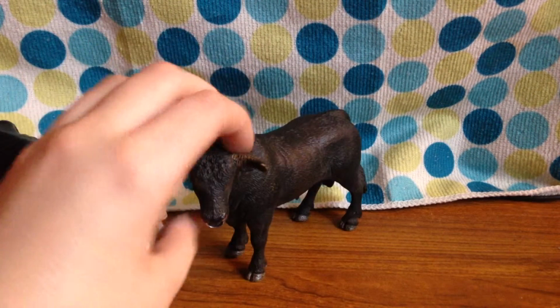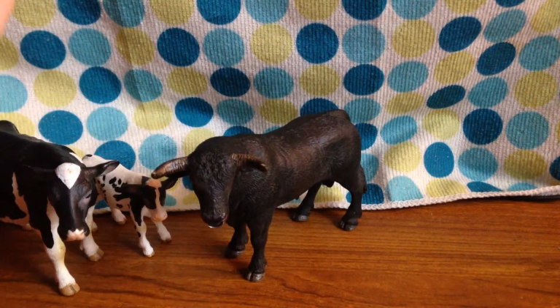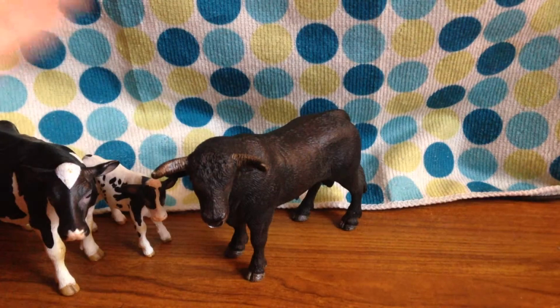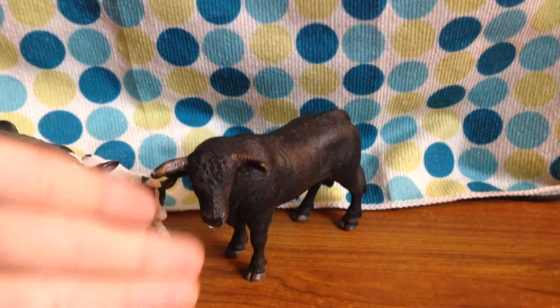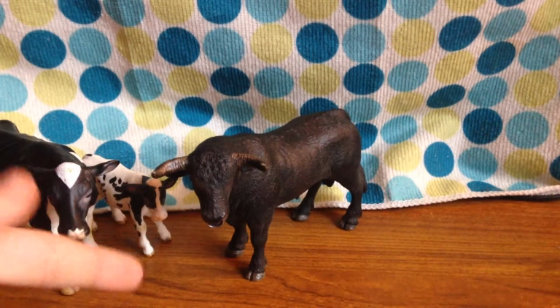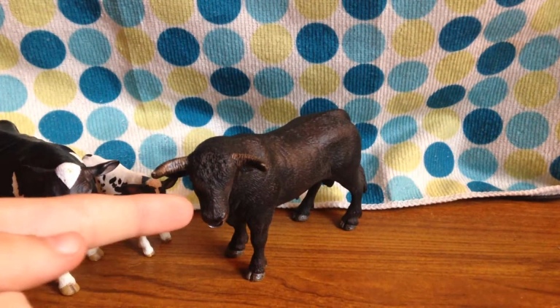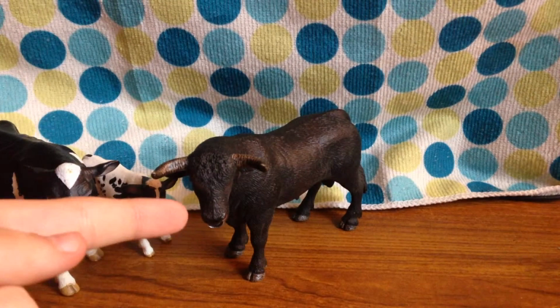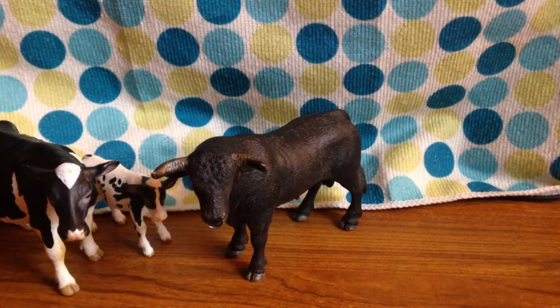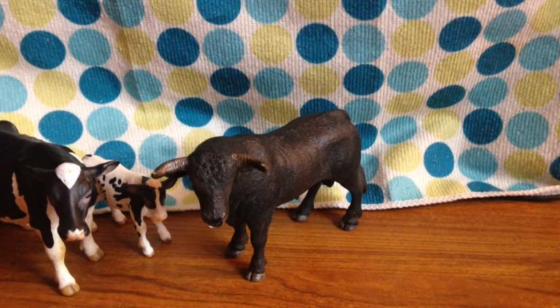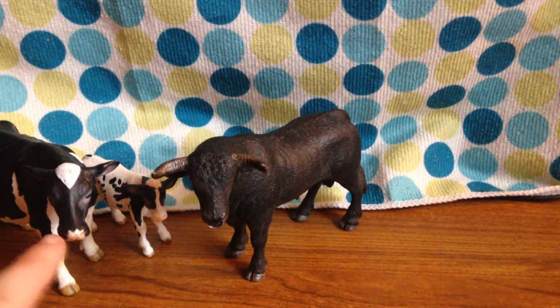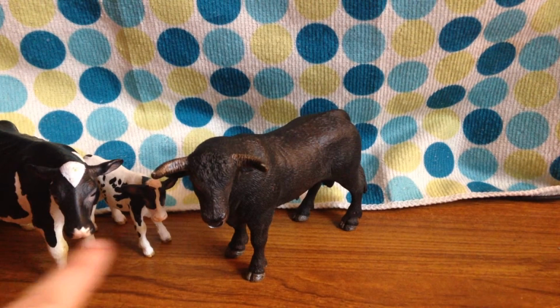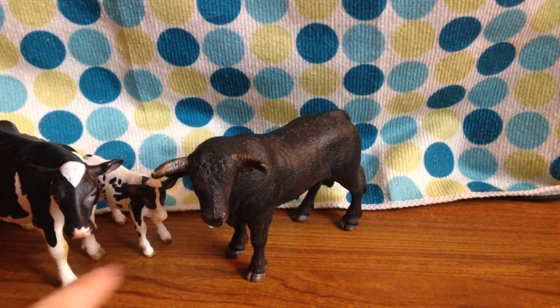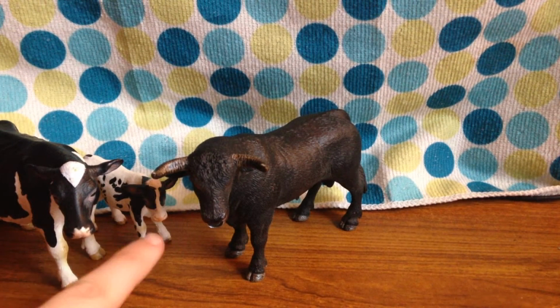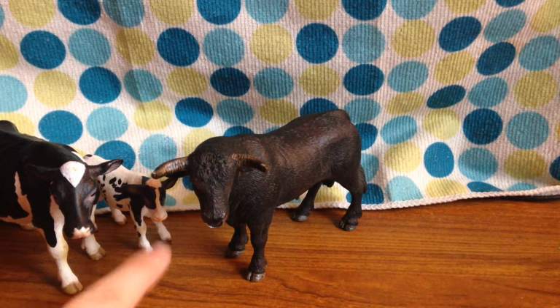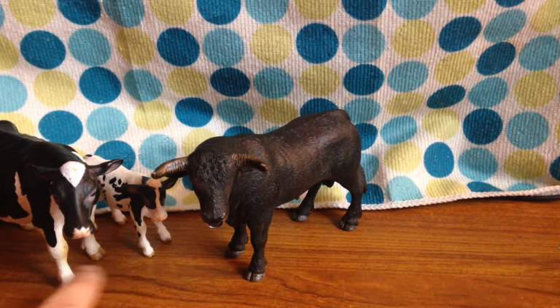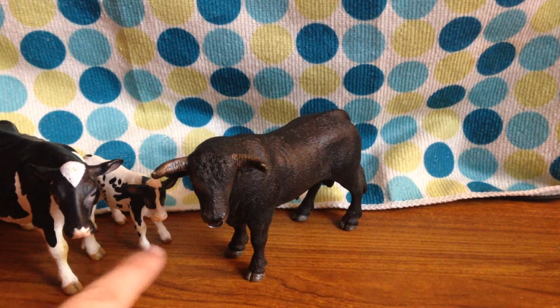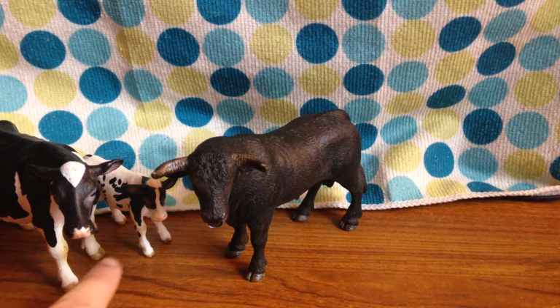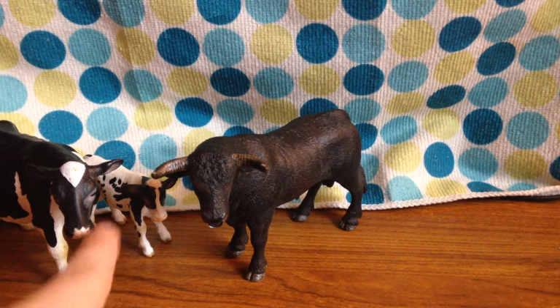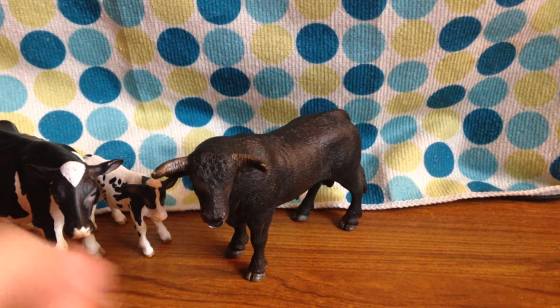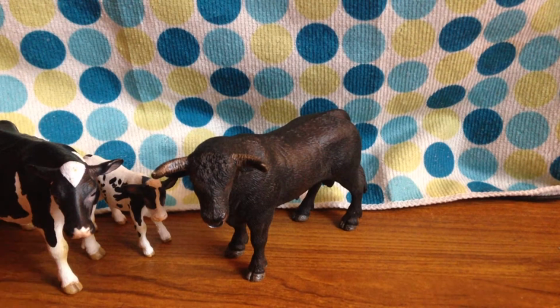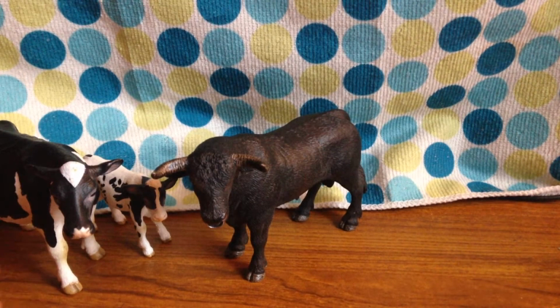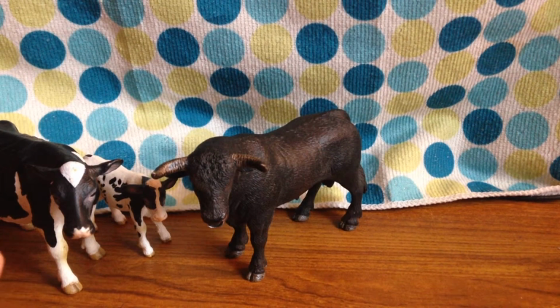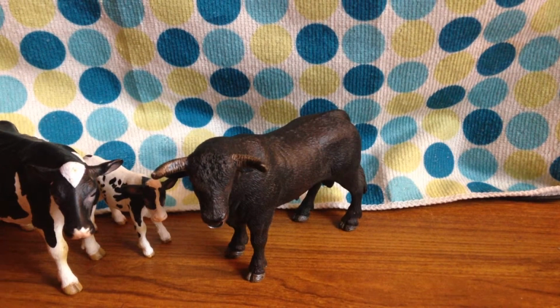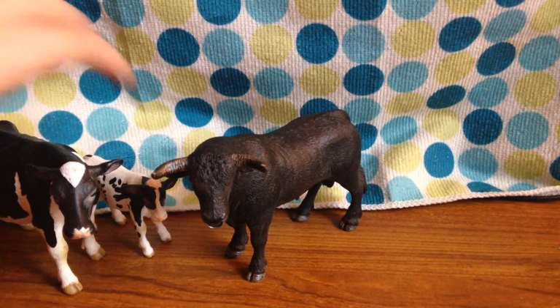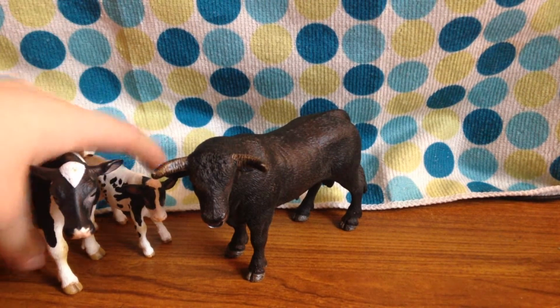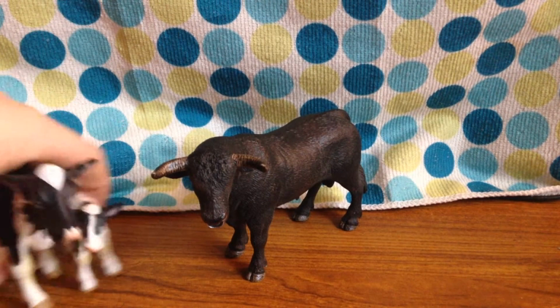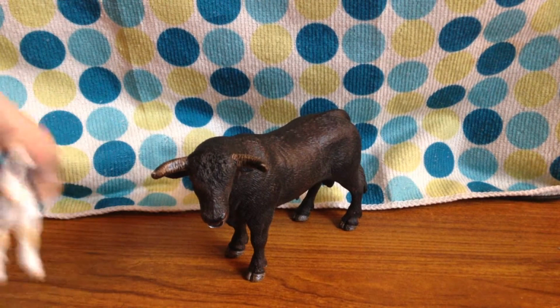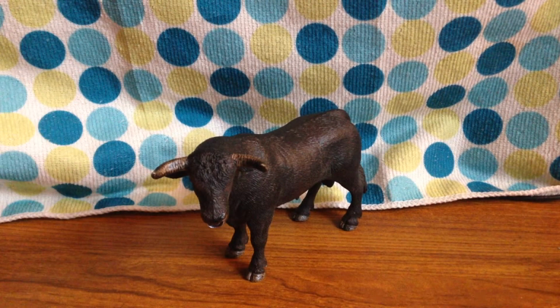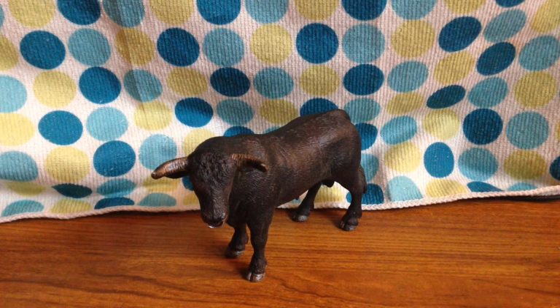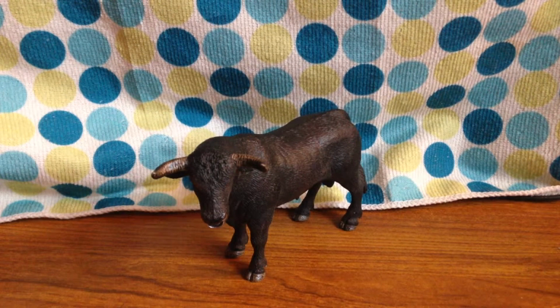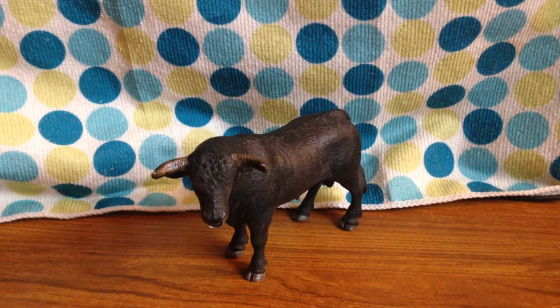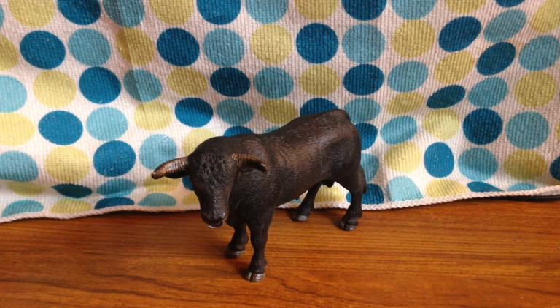So guys, suggest names for this bull, and if you remember the names of these two cows, let me know in the comment section. Let's move these to the side.